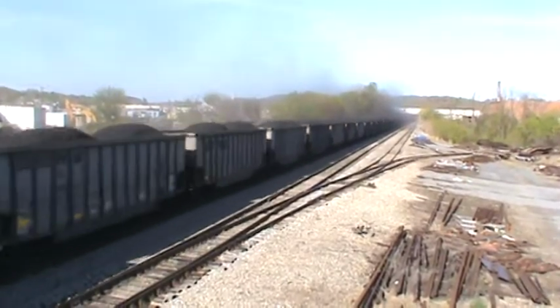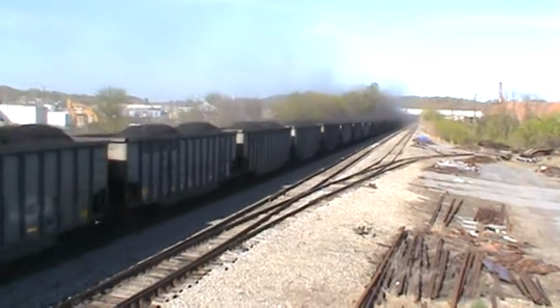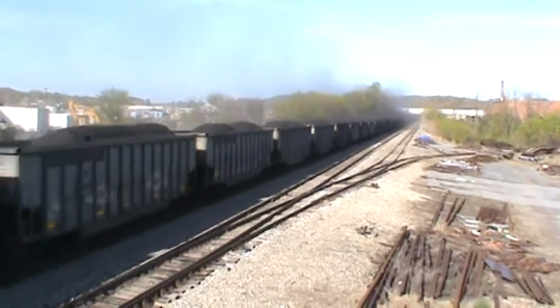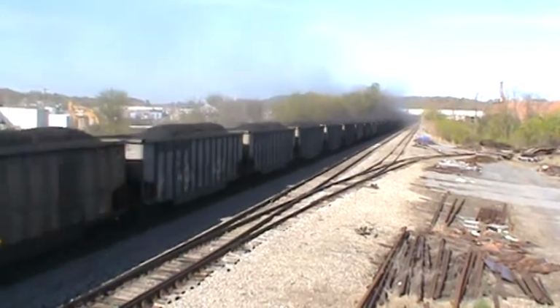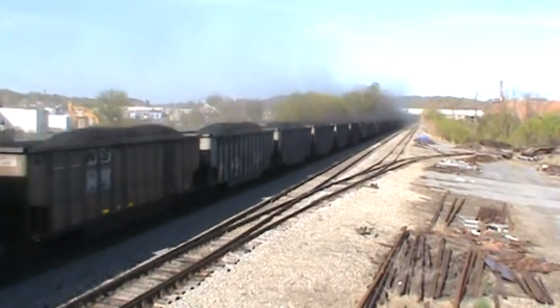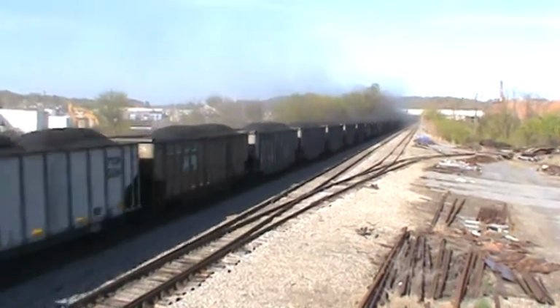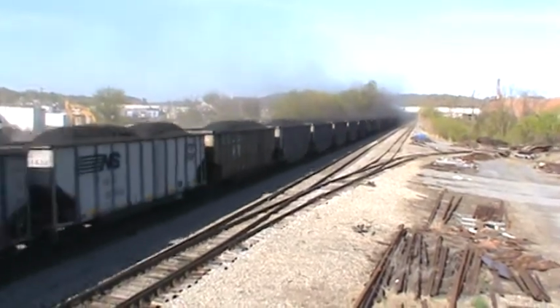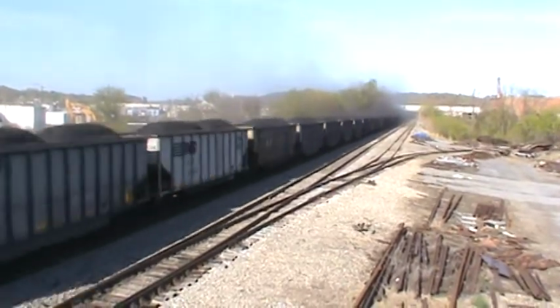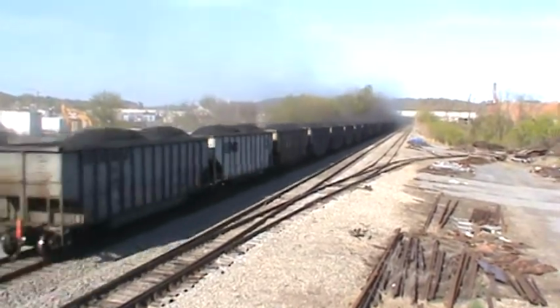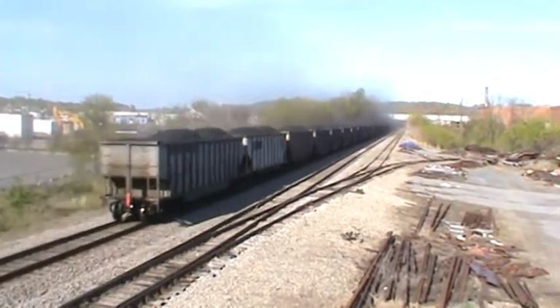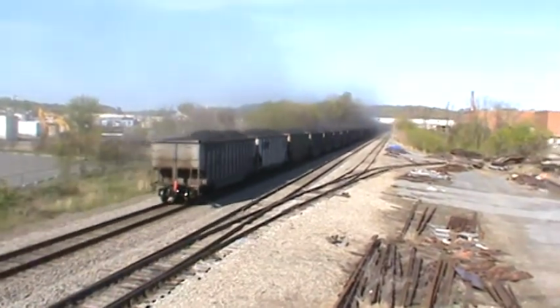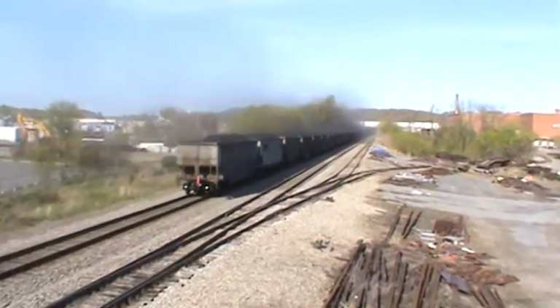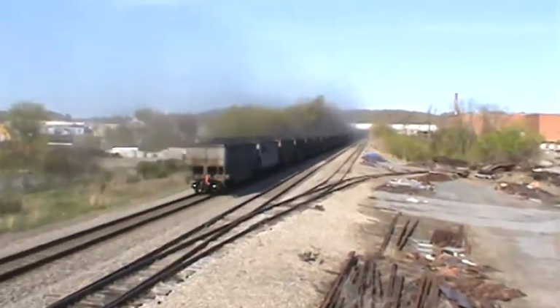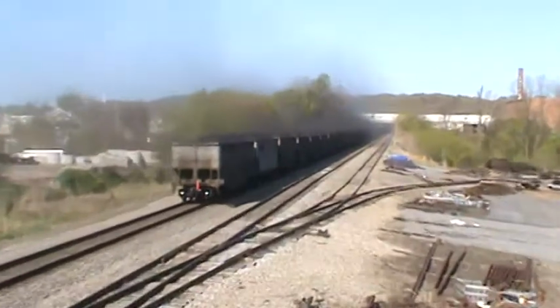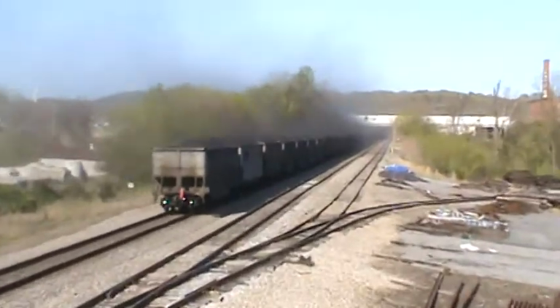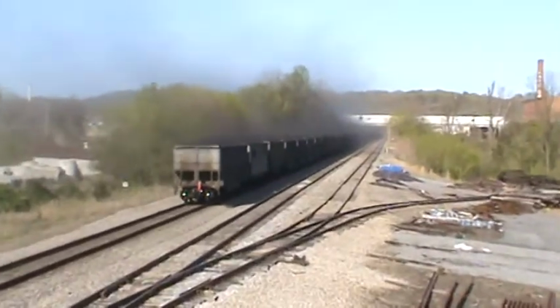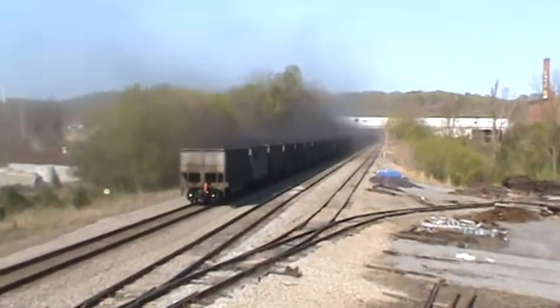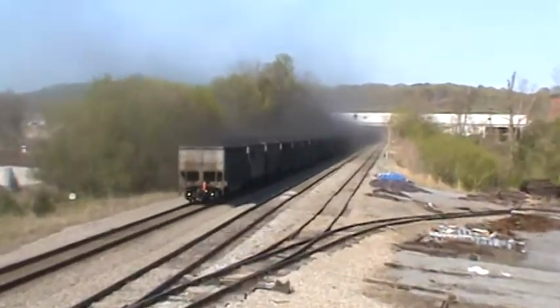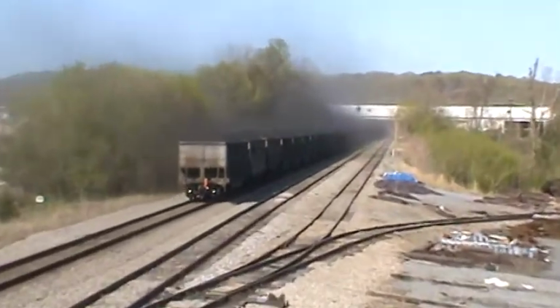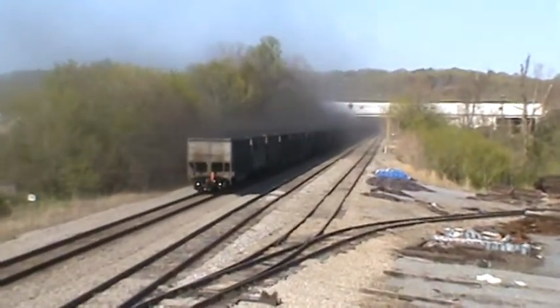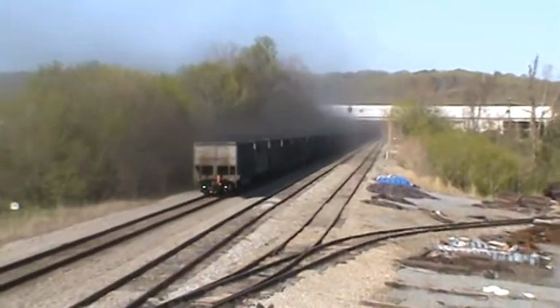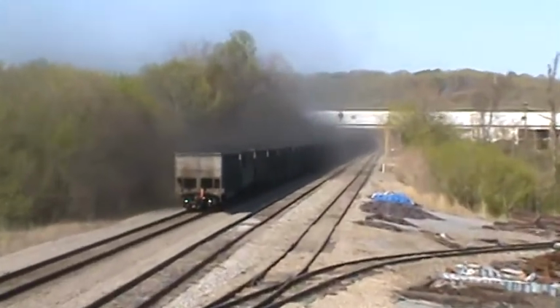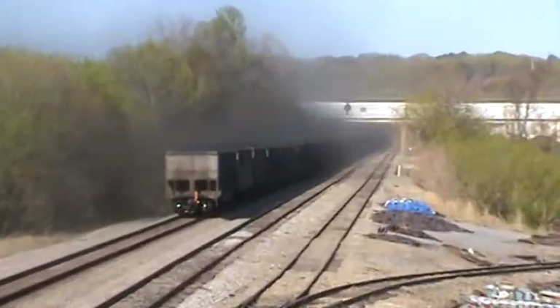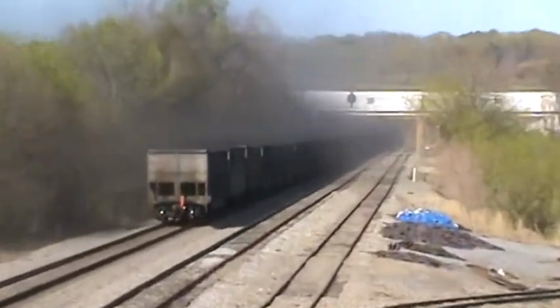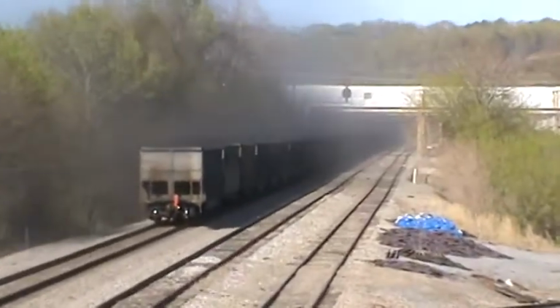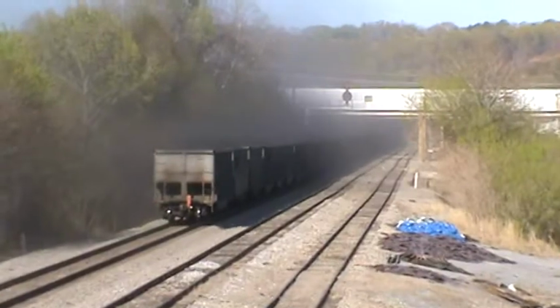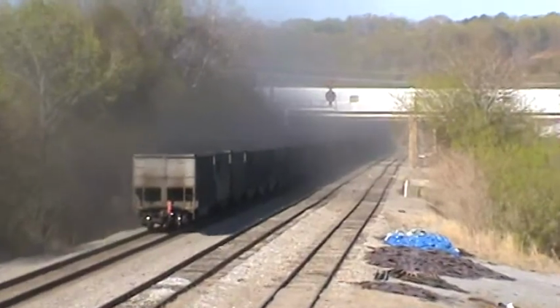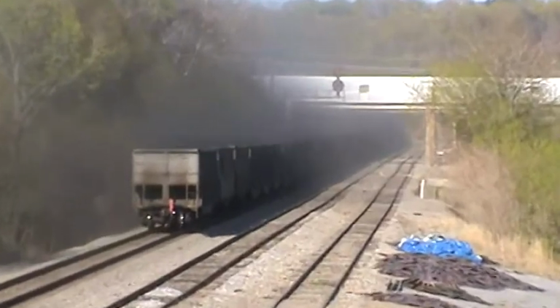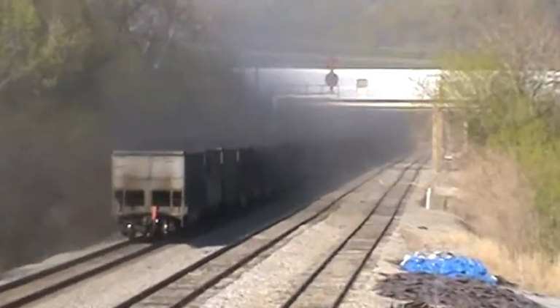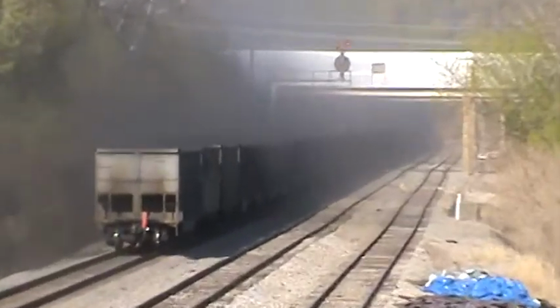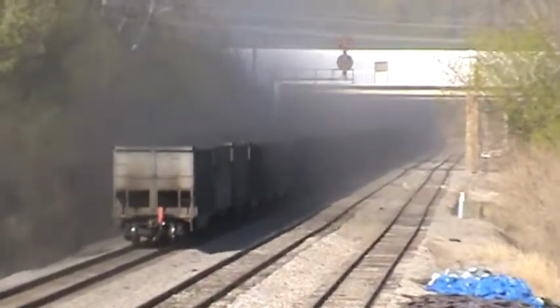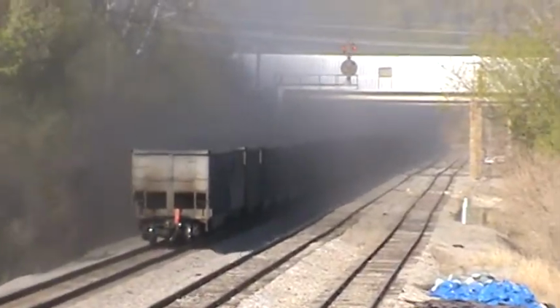I don't know much about S20. I'm assuming it's going to Norfolk. Look at all that dust.